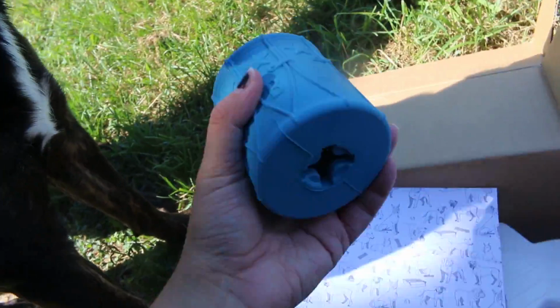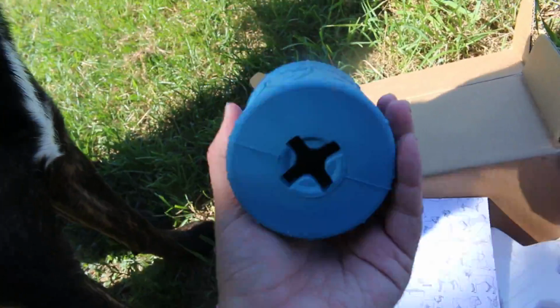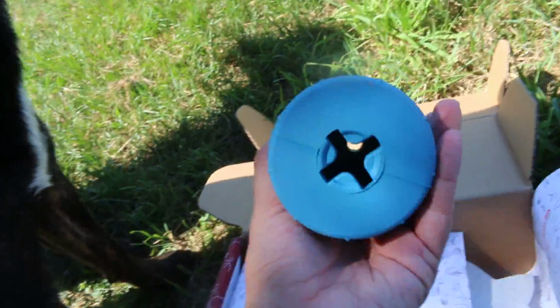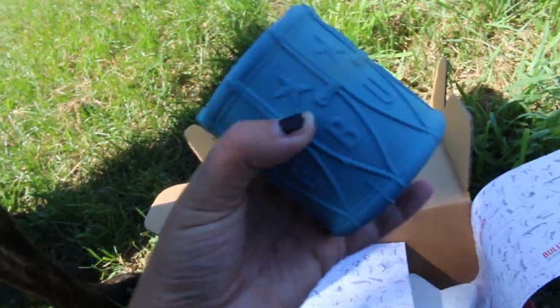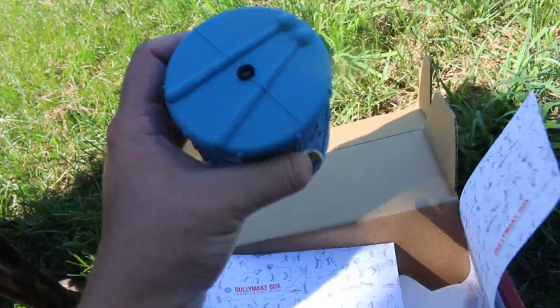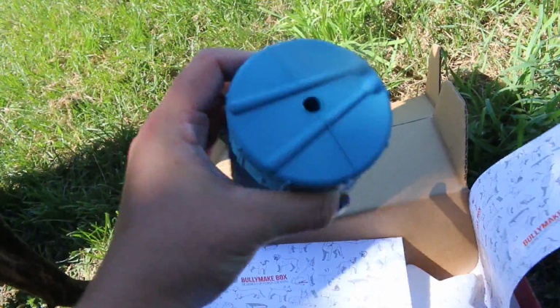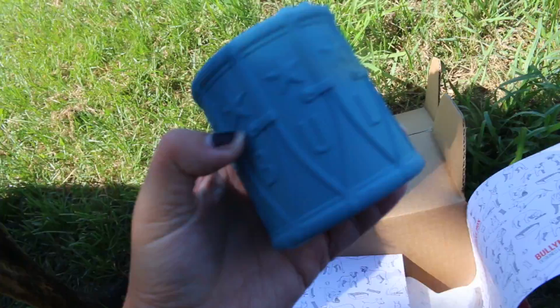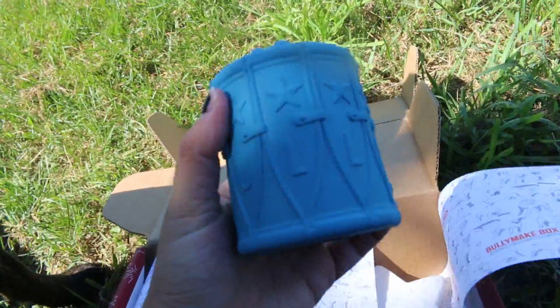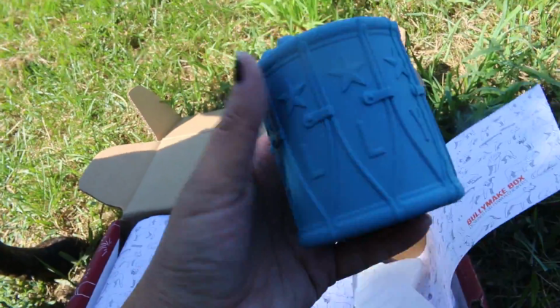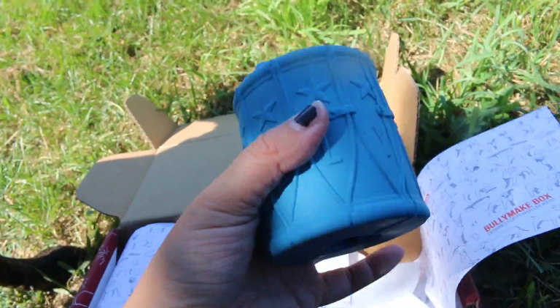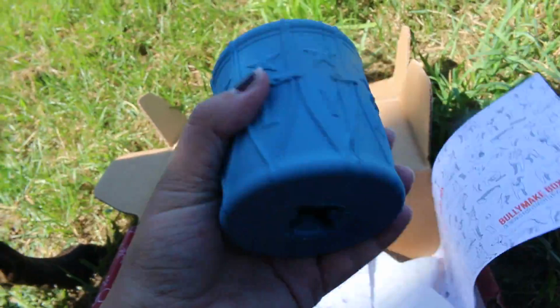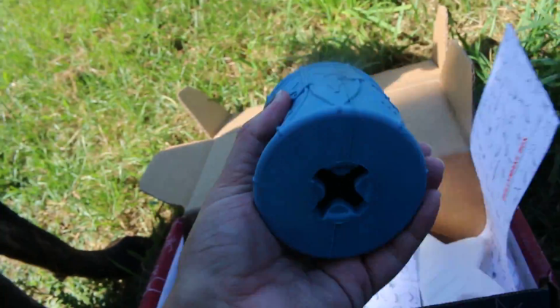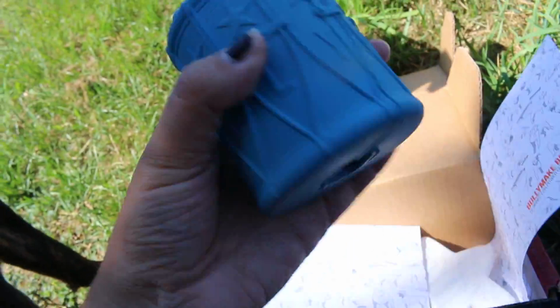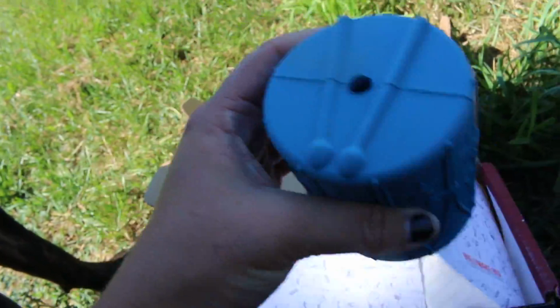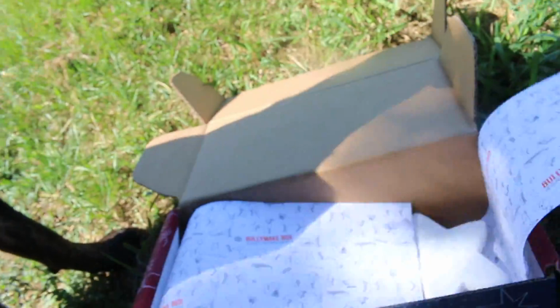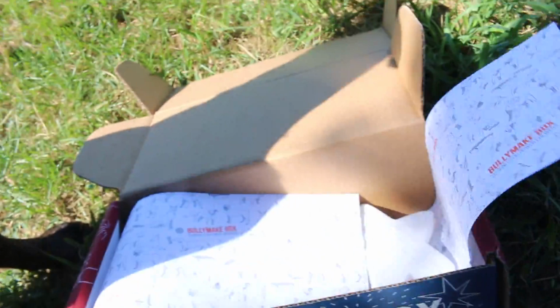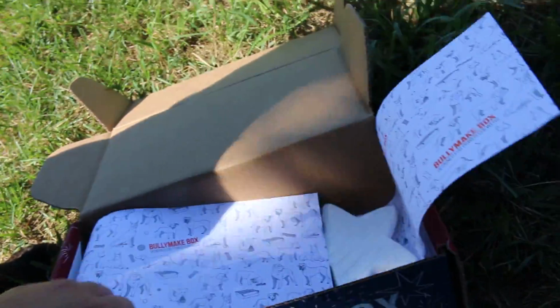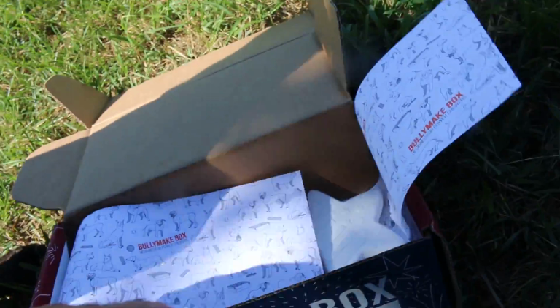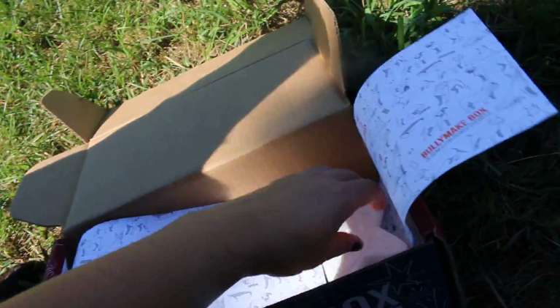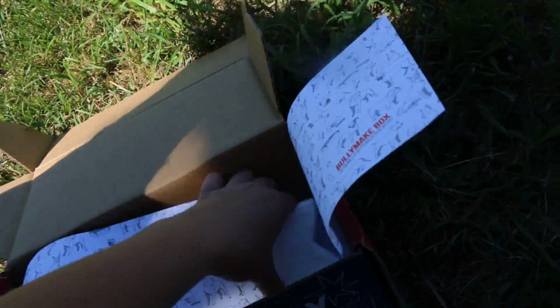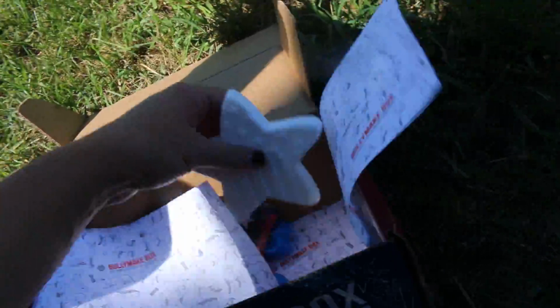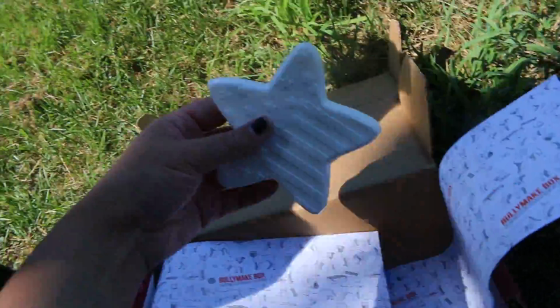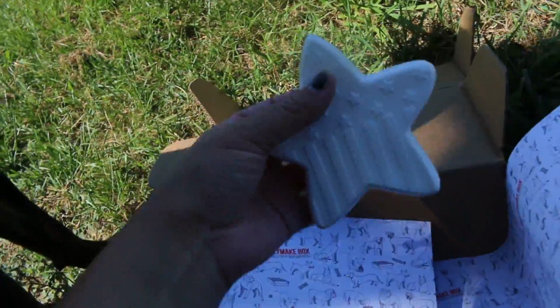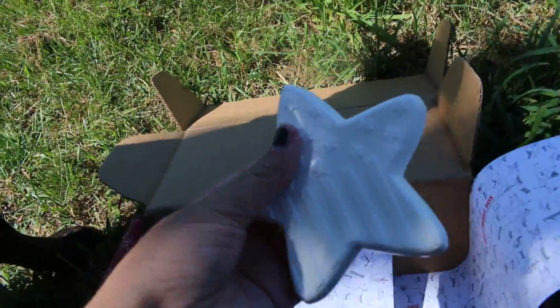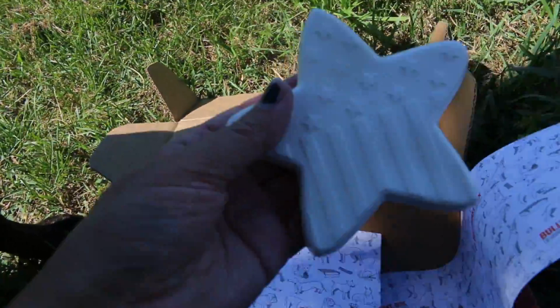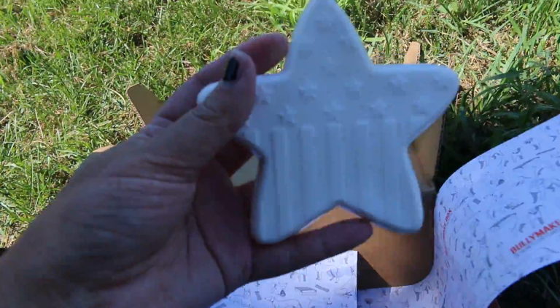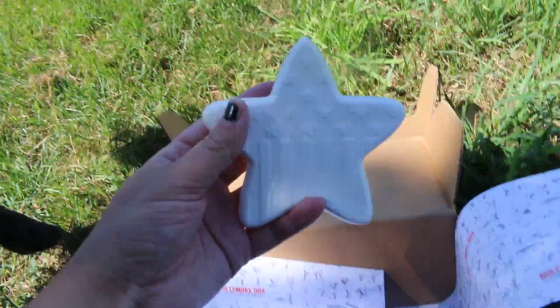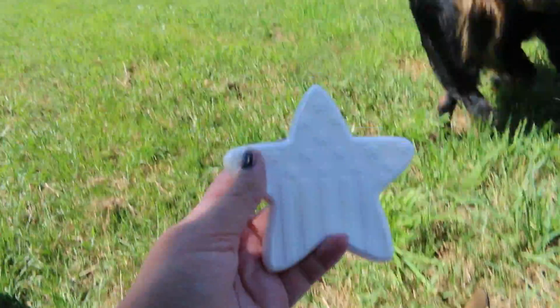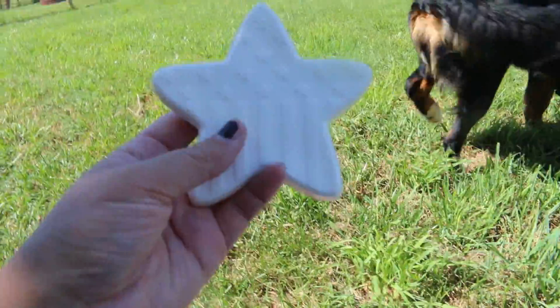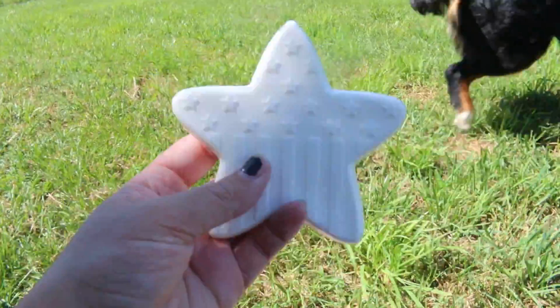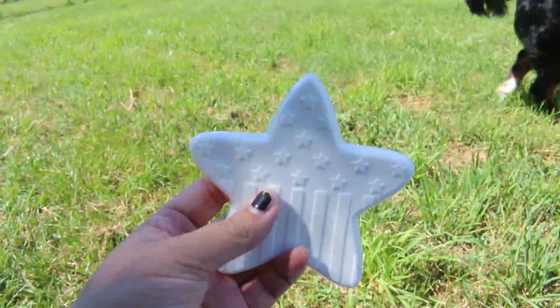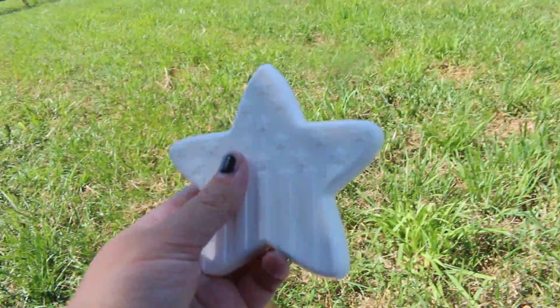Then for my rubber toy this month it's a drum, and I did see this one on the email of what was supposed to be in it. Here's a Nylabone toy — this one's a star. I haven't seen this one.